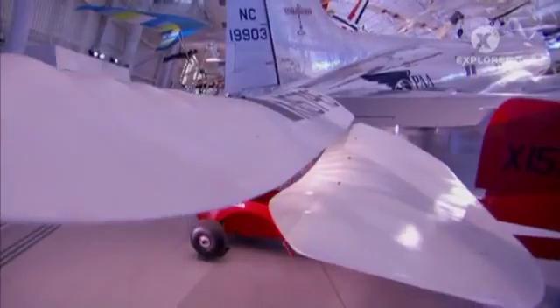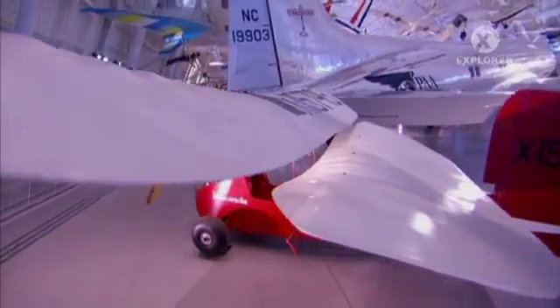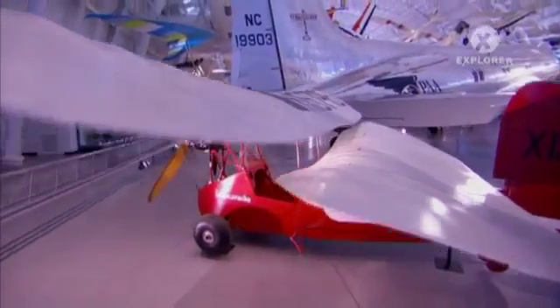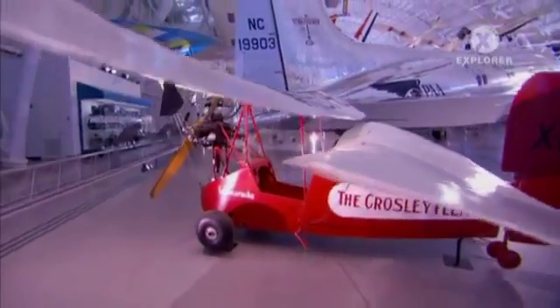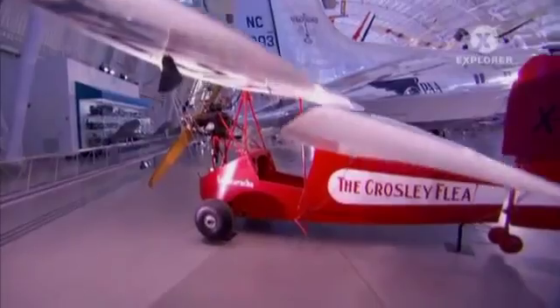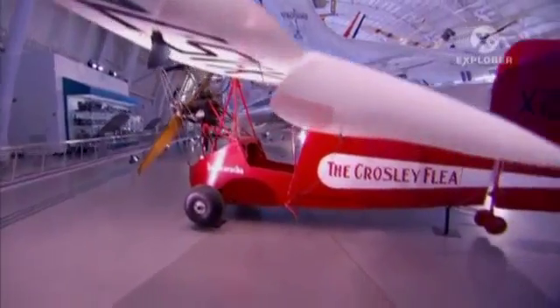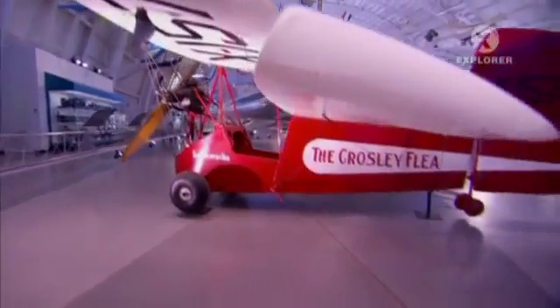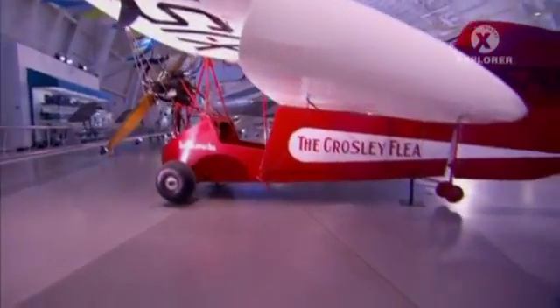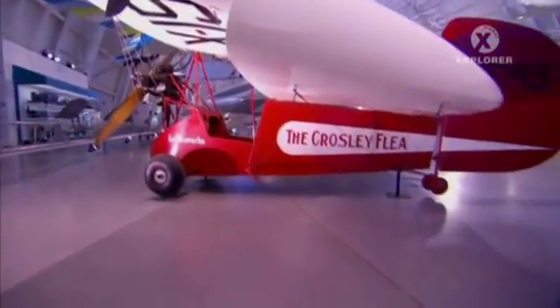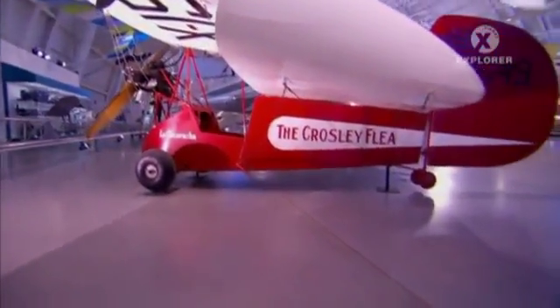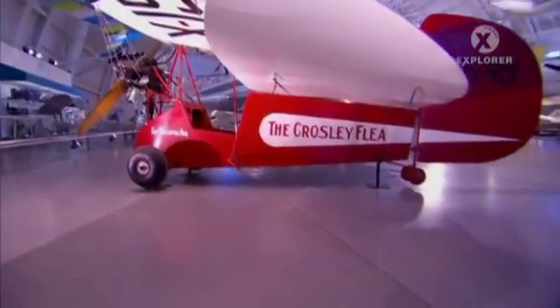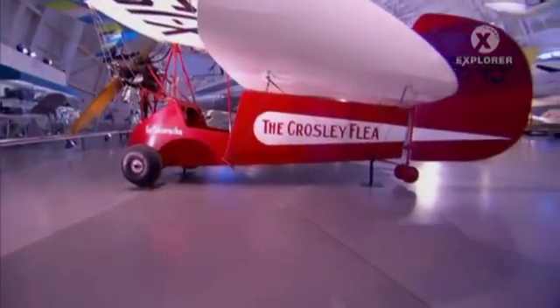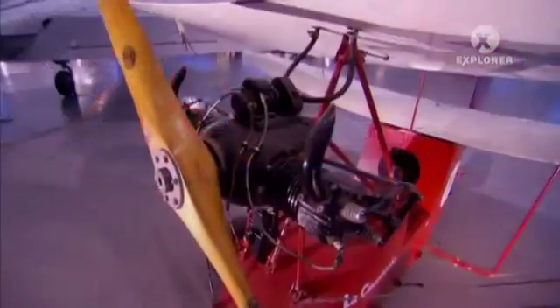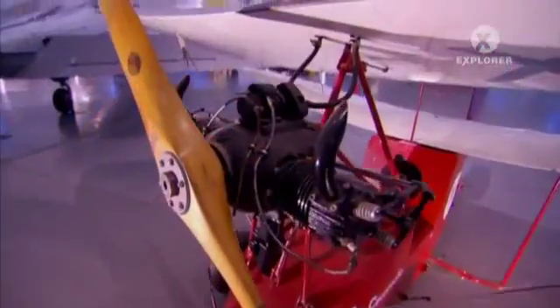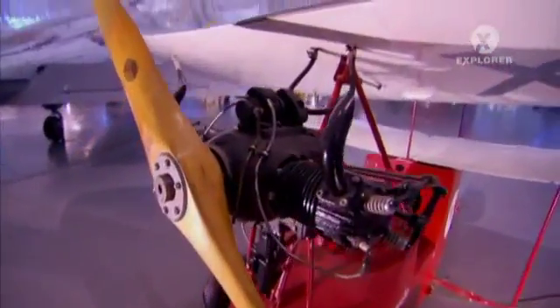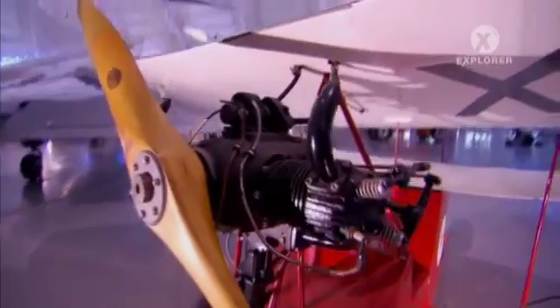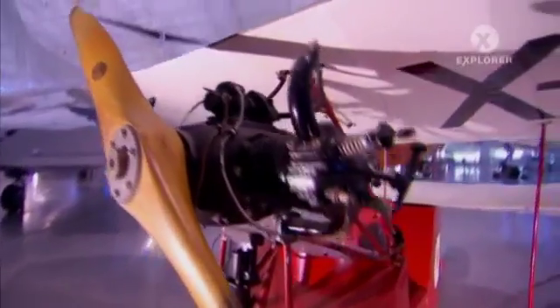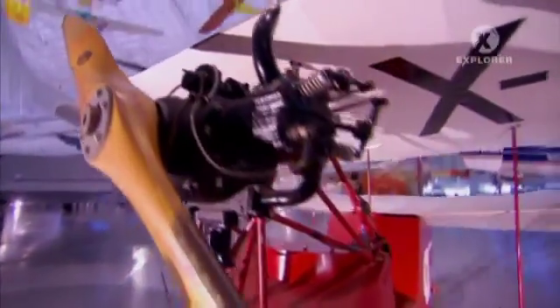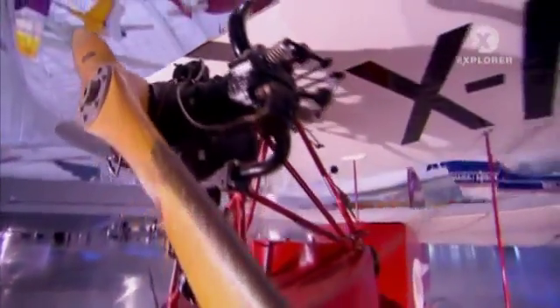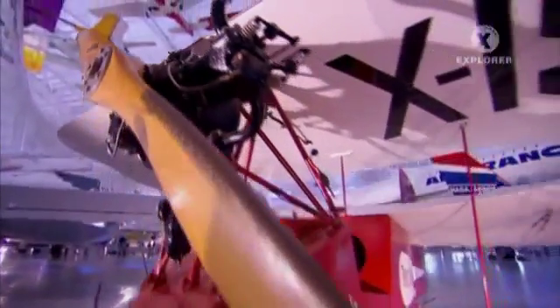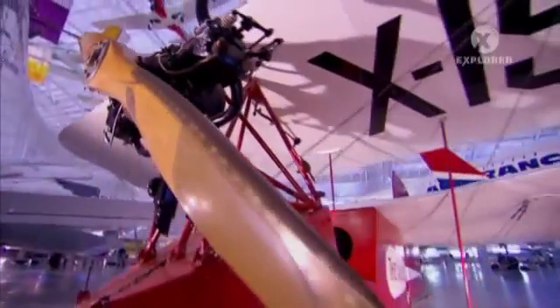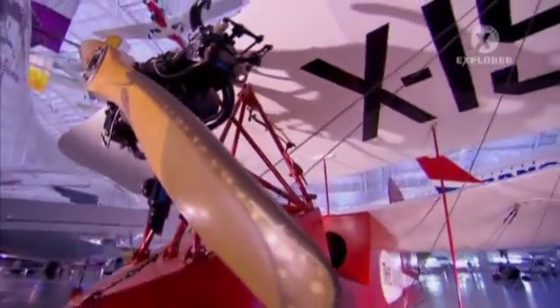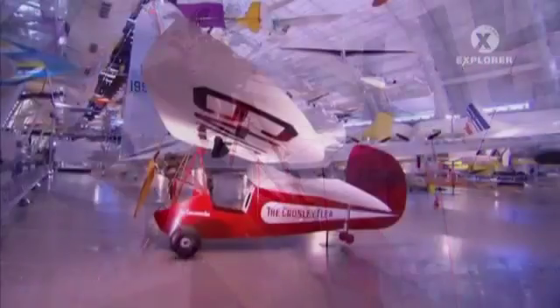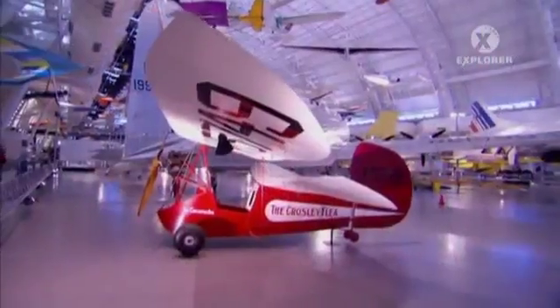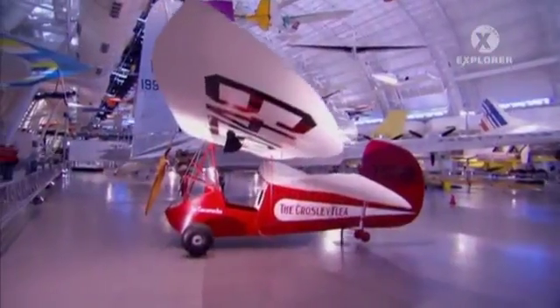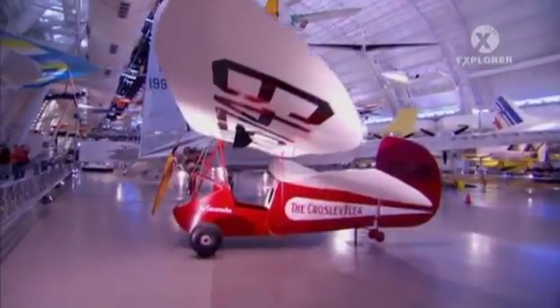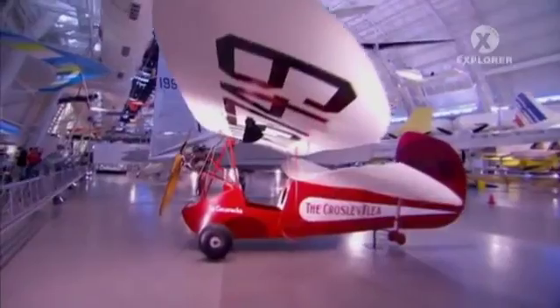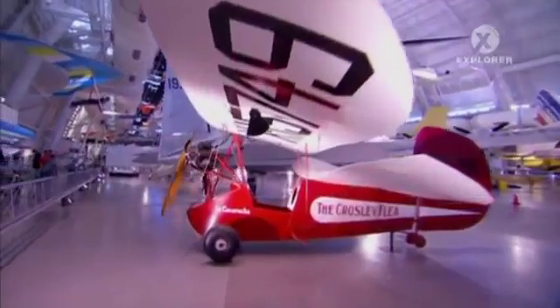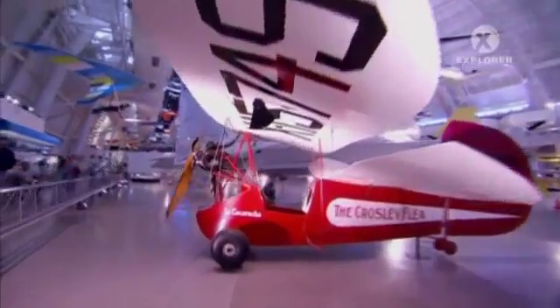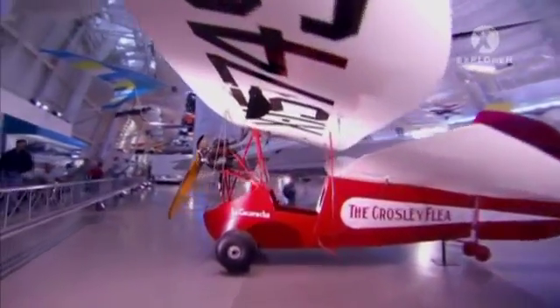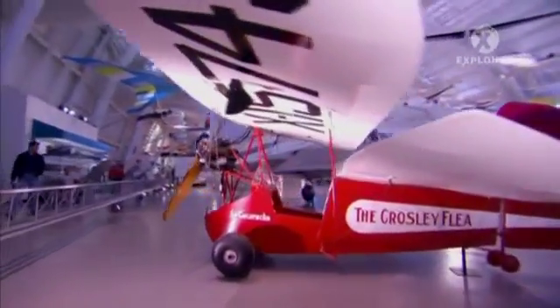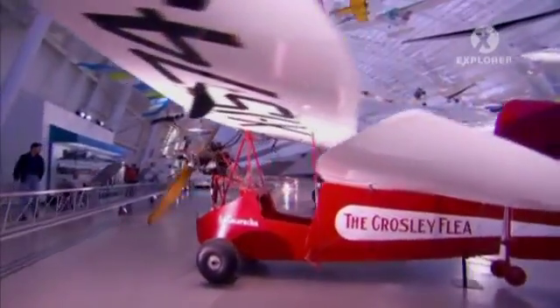It was so popular that in 1935, Powell Crossley Jr., president of the Crossley Radio Corporation, ordered his personal pilot to build one. It became the first Flying Flea built in the United States.